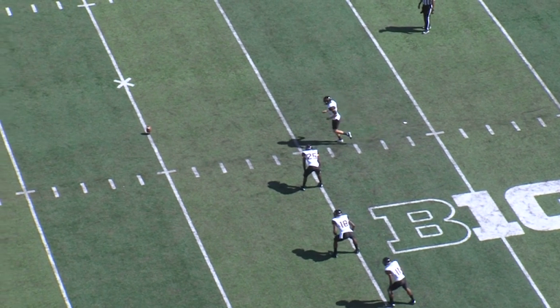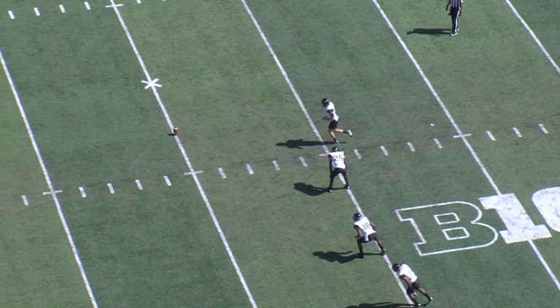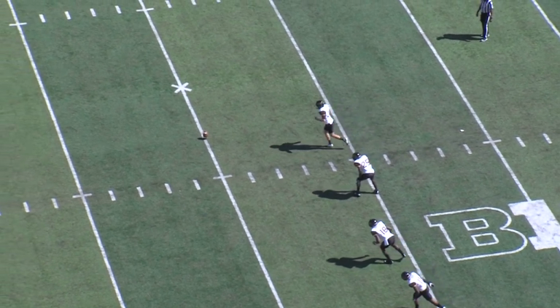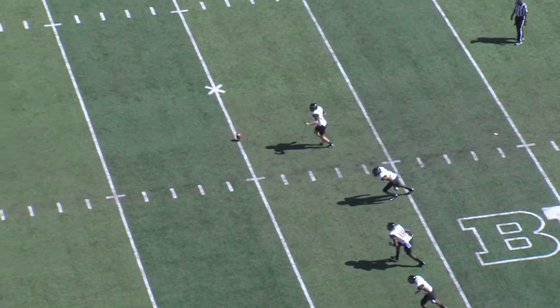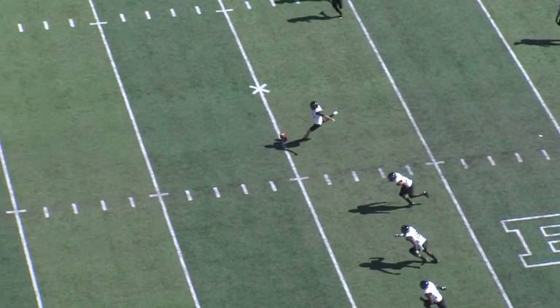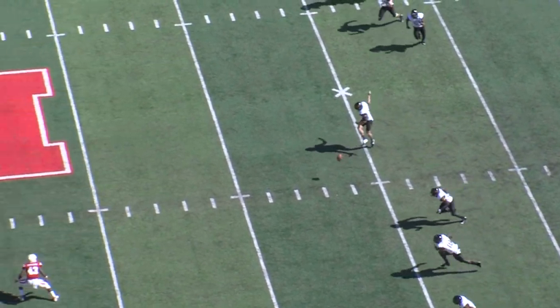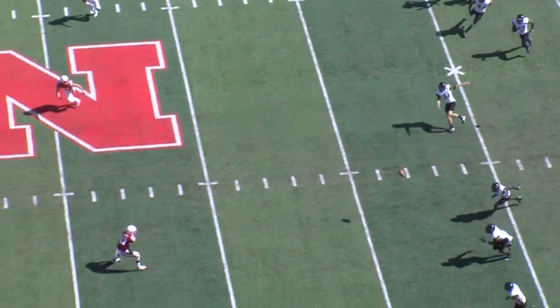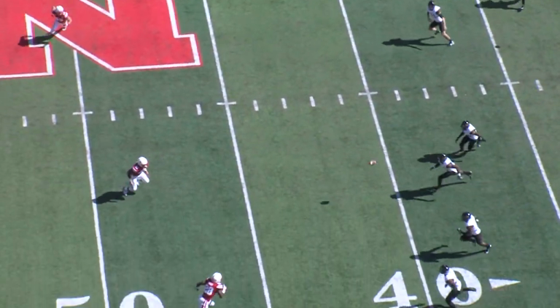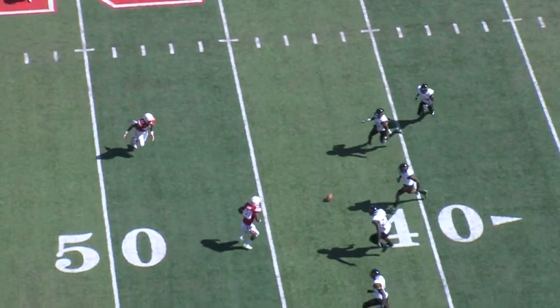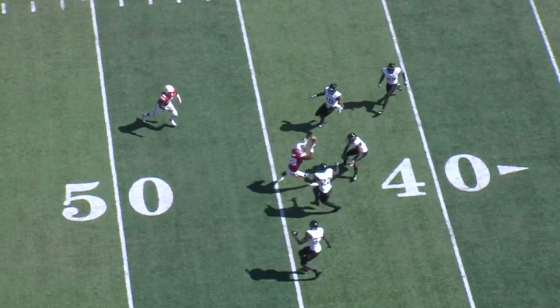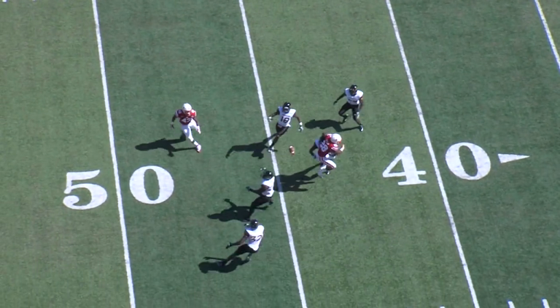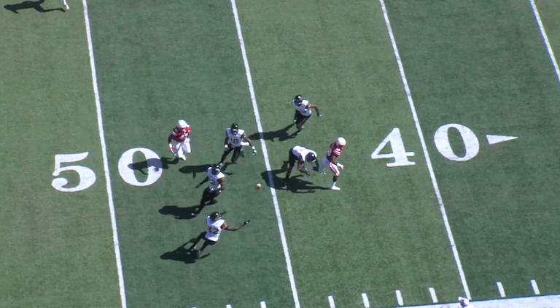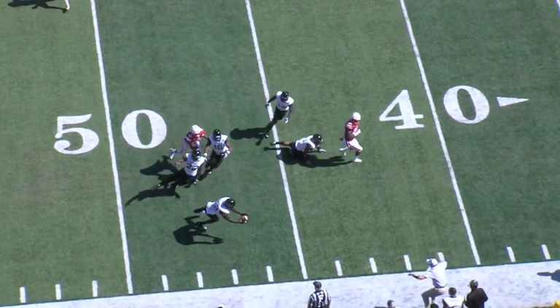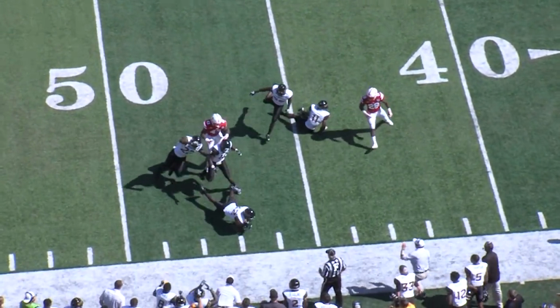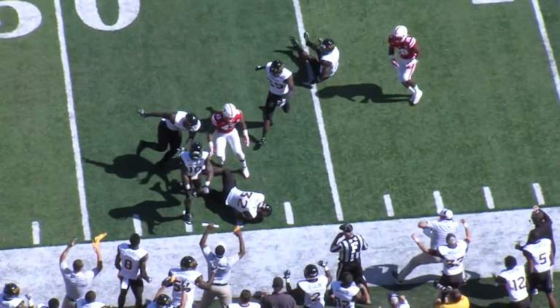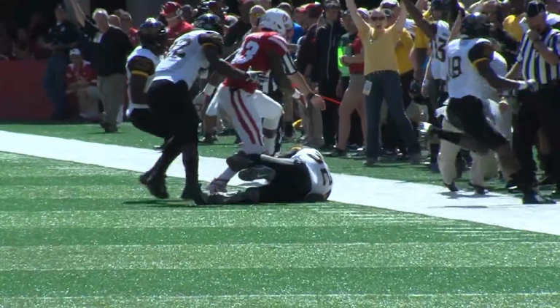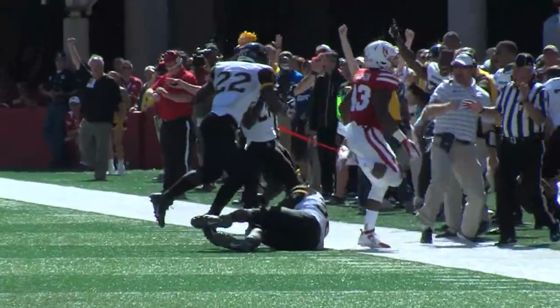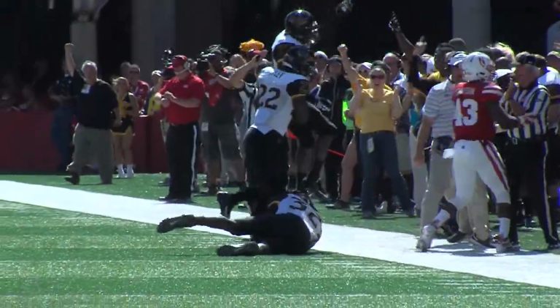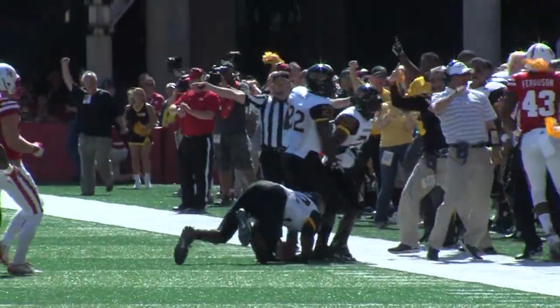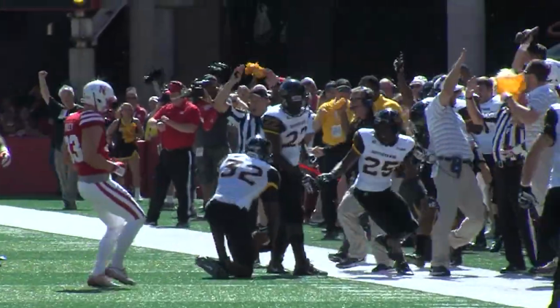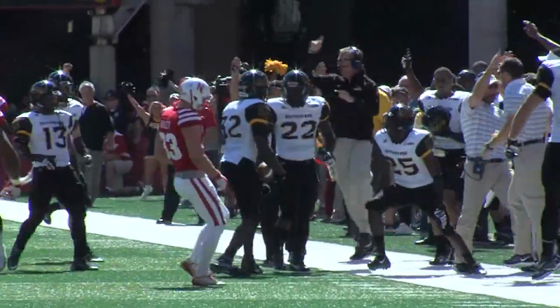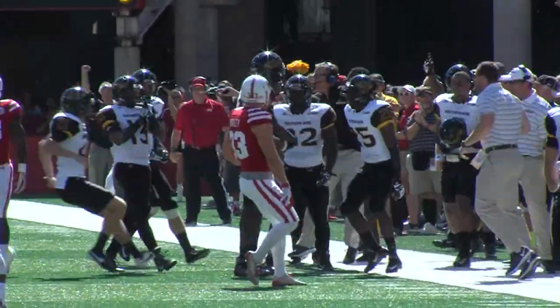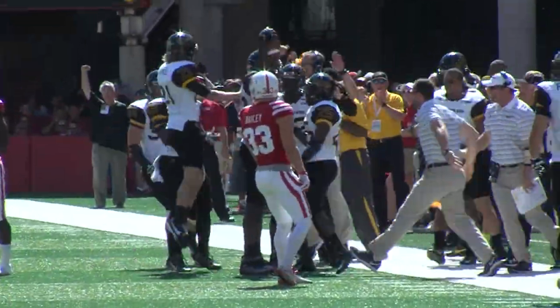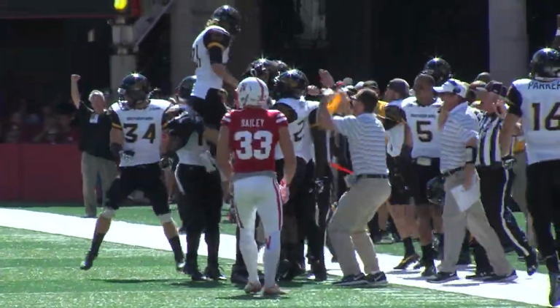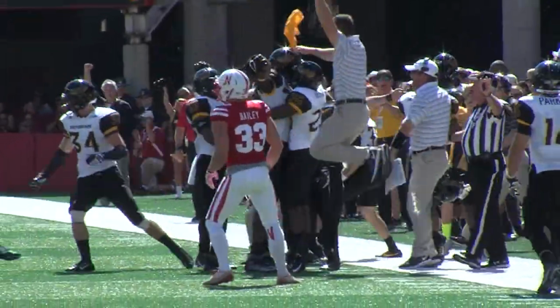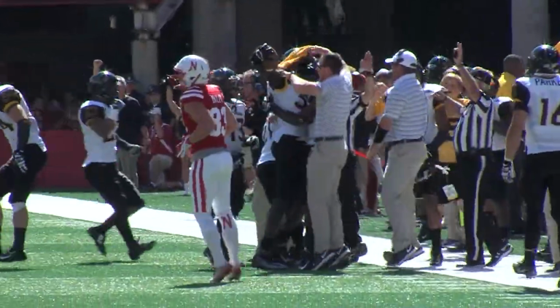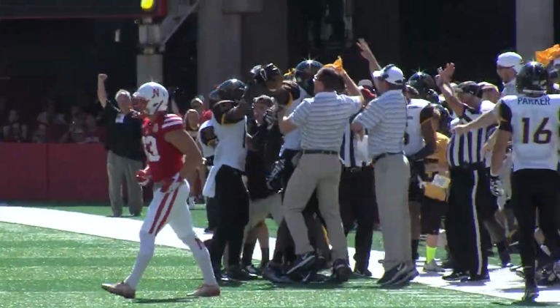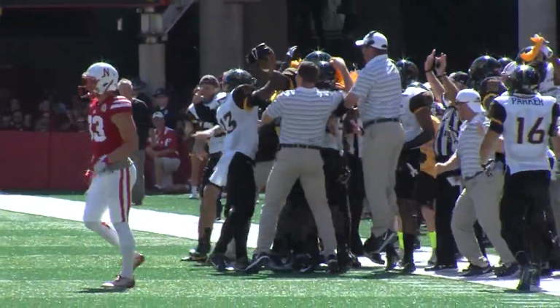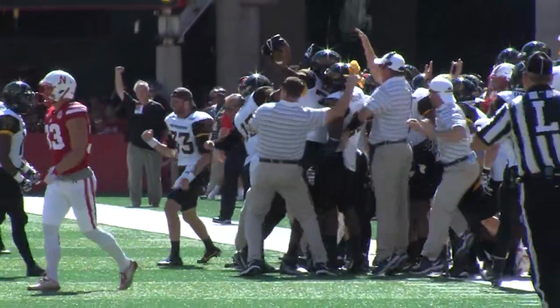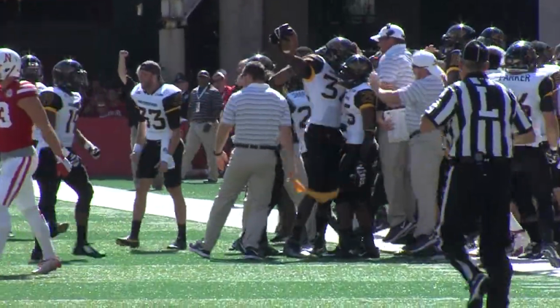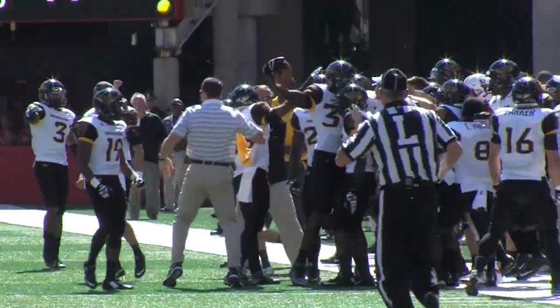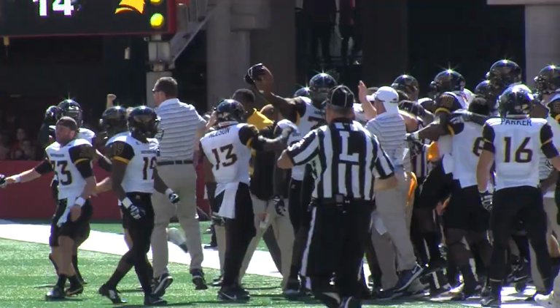Right-footed kicker and the Eagles are going to onside kick it. It's loose — and the Eagles got it! Eagles recover. It bounced off a Cornhusker and the Eagles recover it.